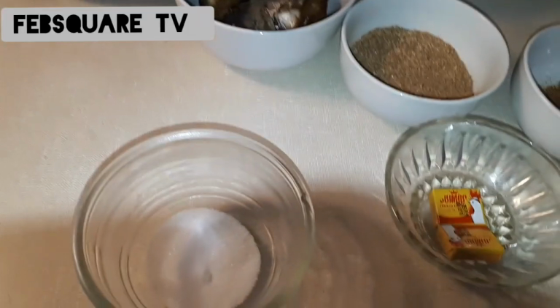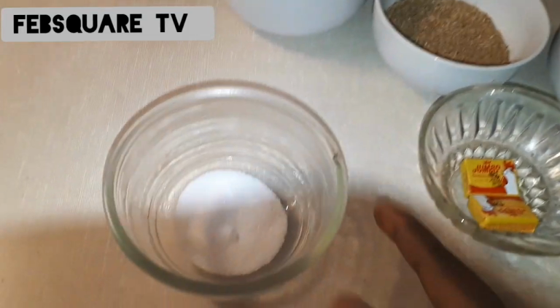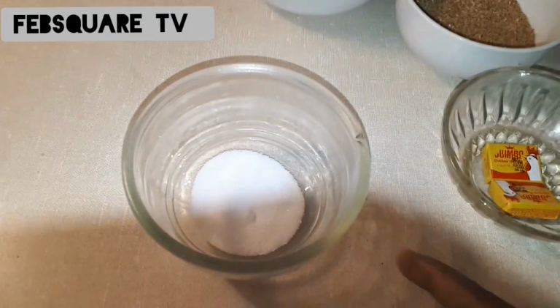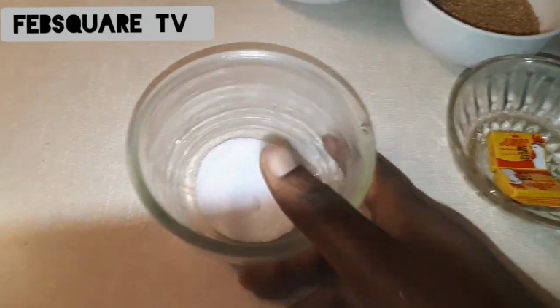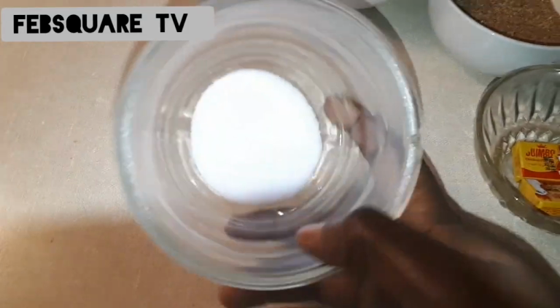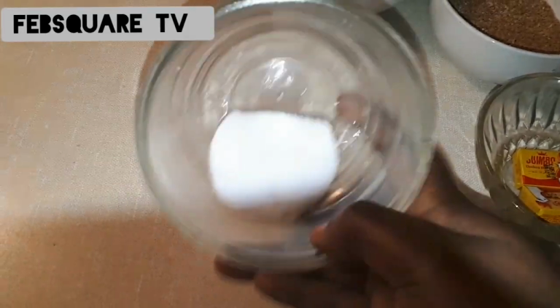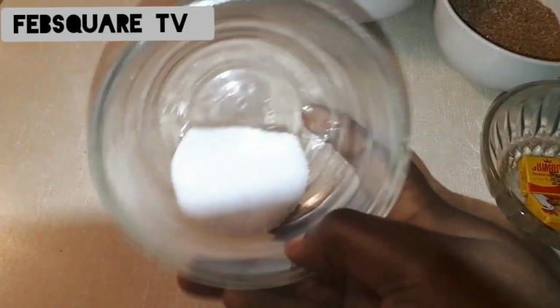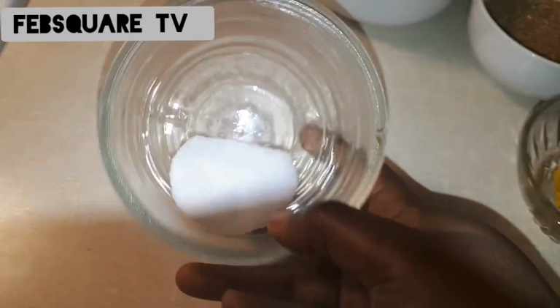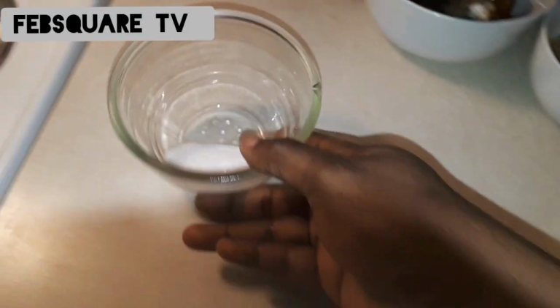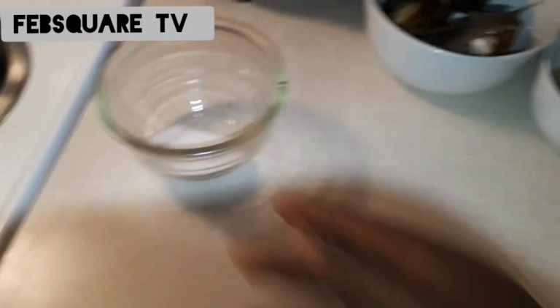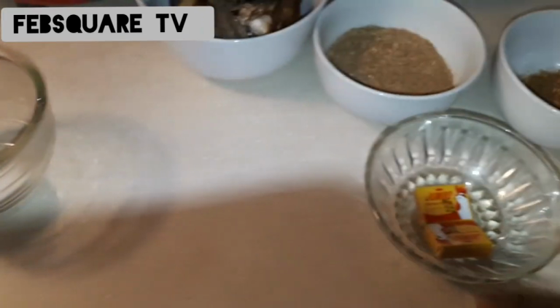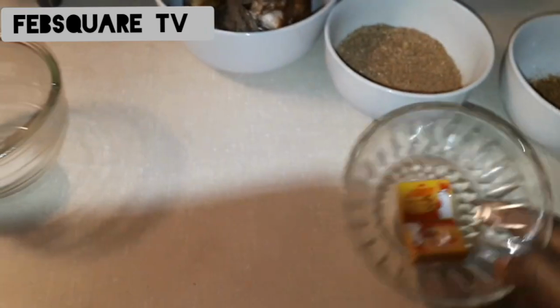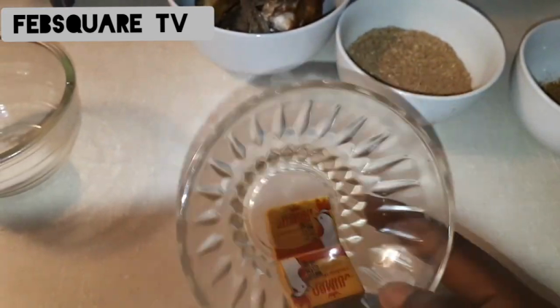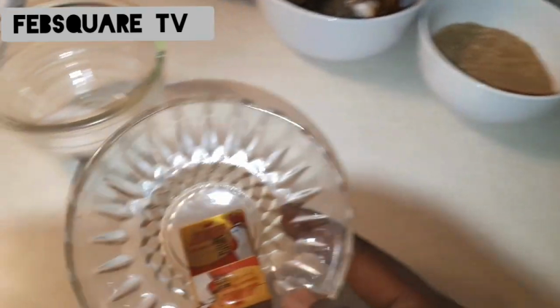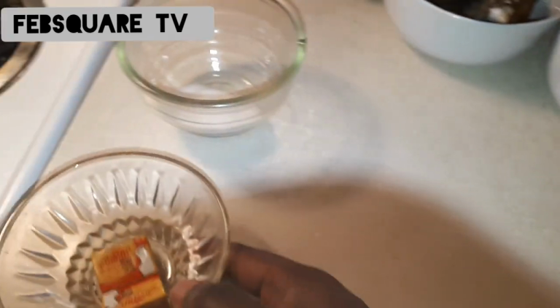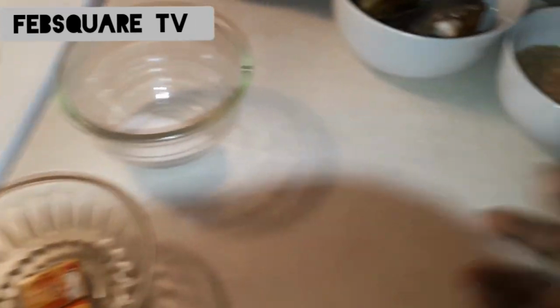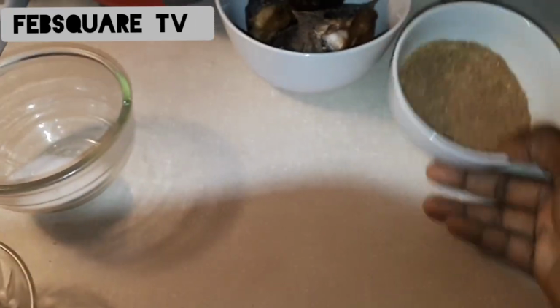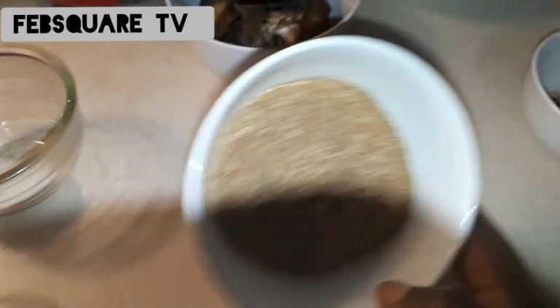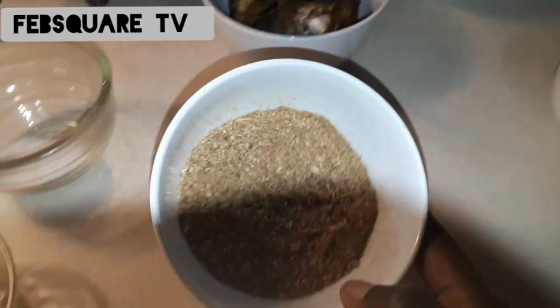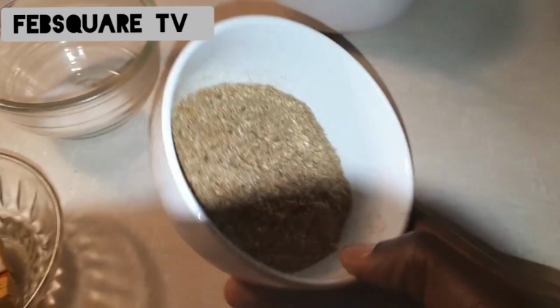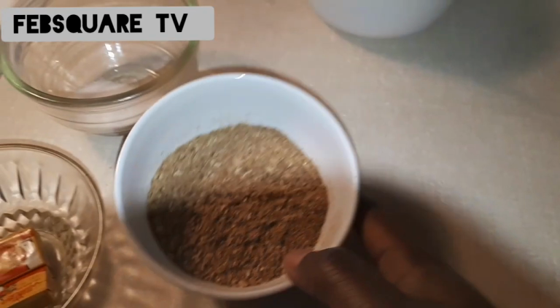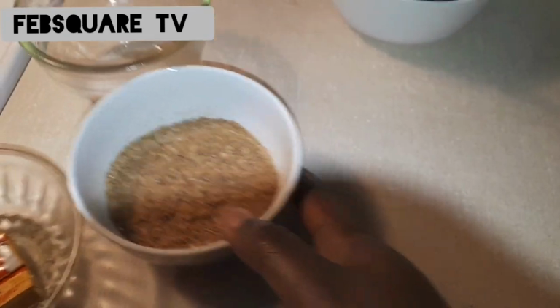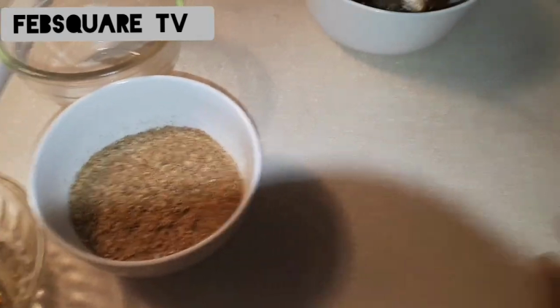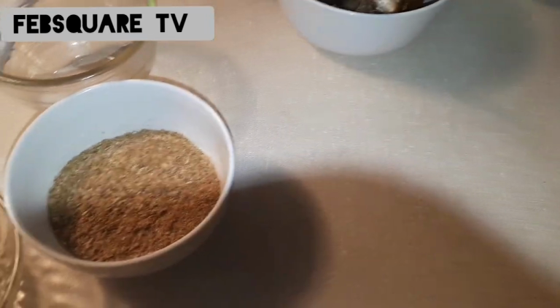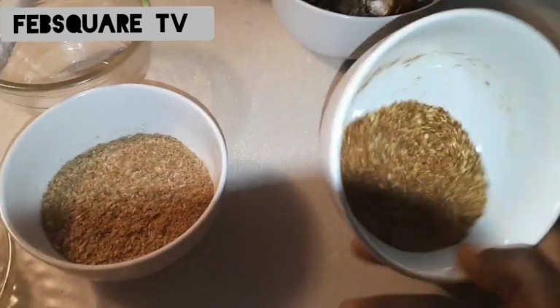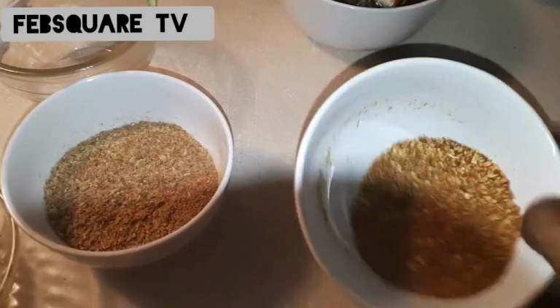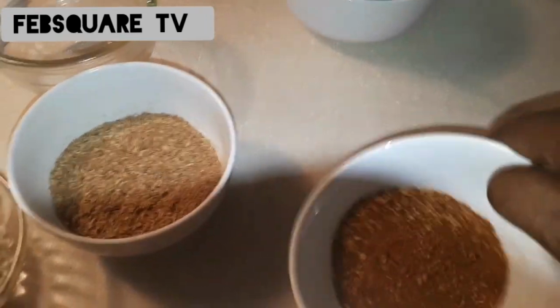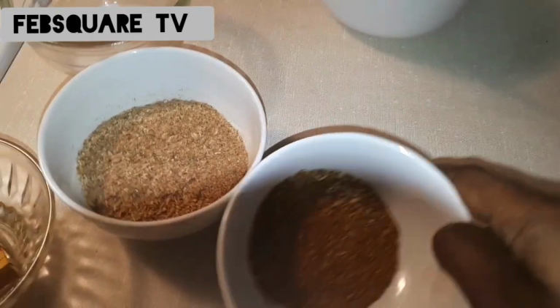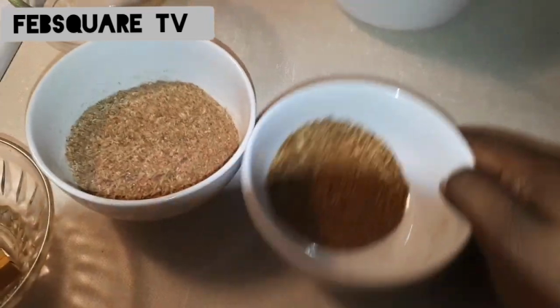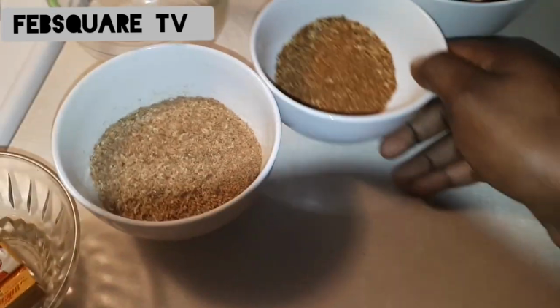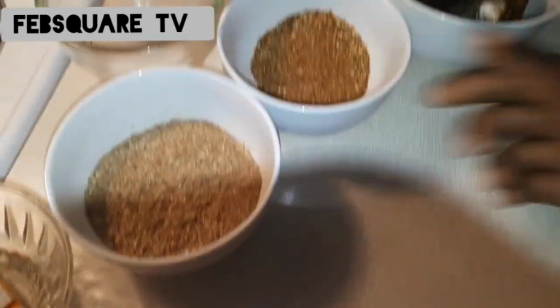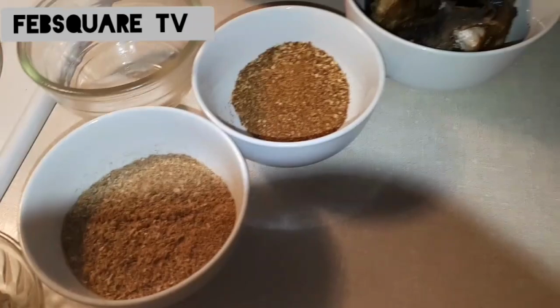These are all the ingredients I'll be using to prepare this soup. This is Egusi Anobolo. Here is the salt, the mangi, crayfish. All these are the ingredients that I'll be using. Pepper.